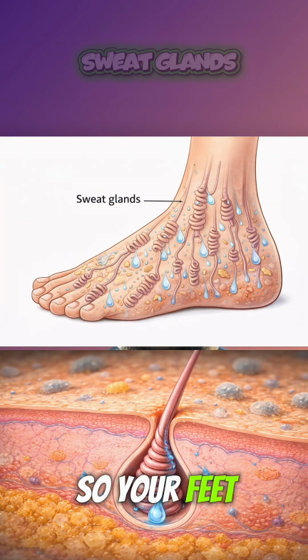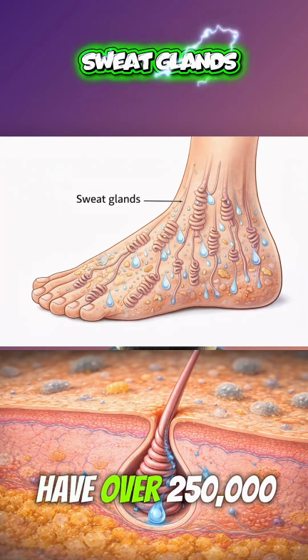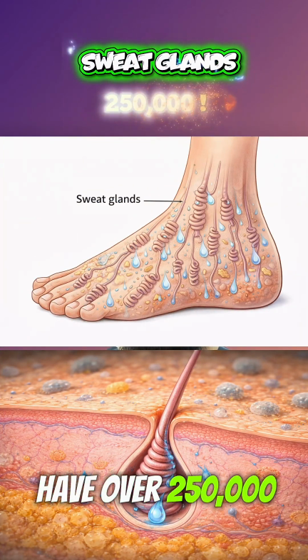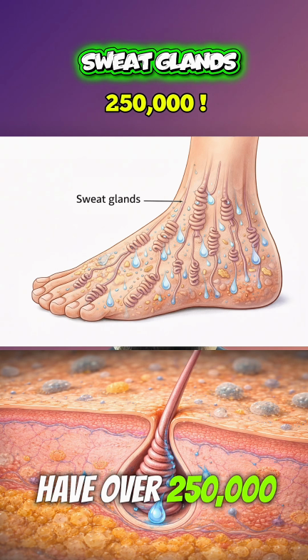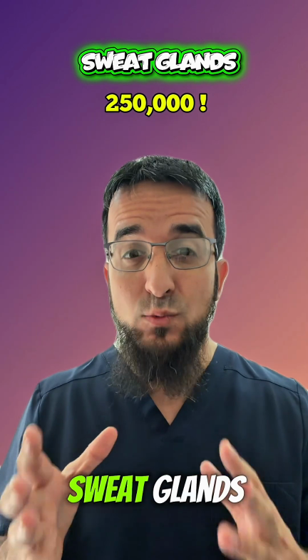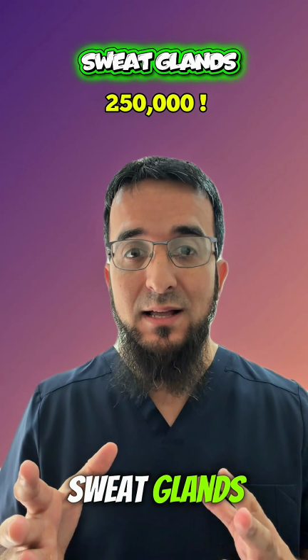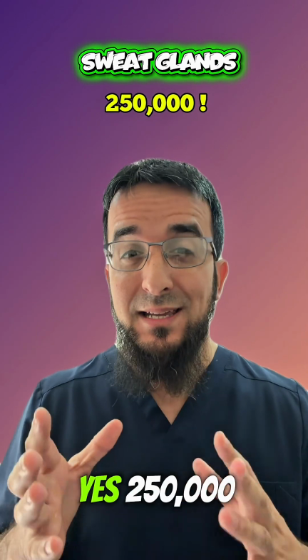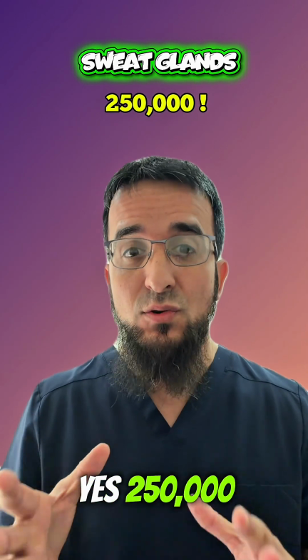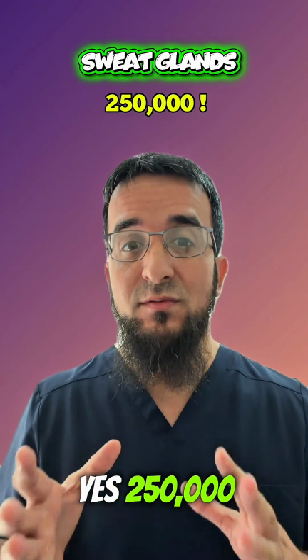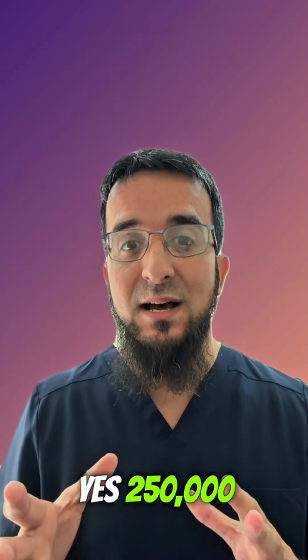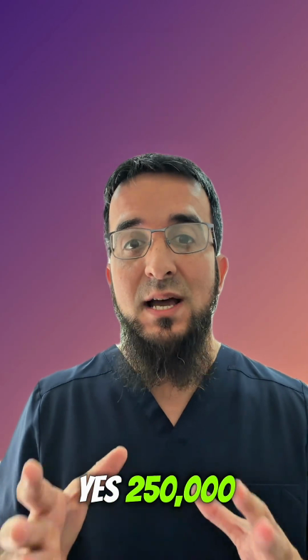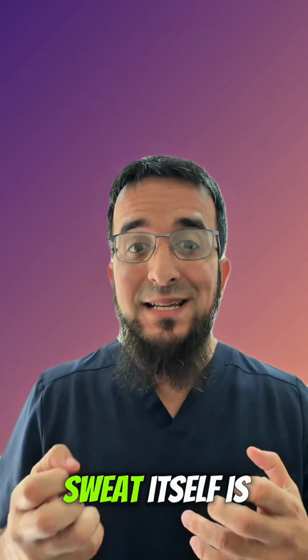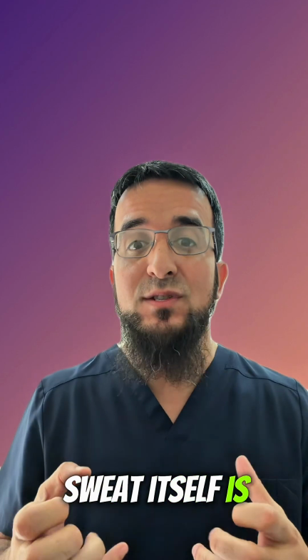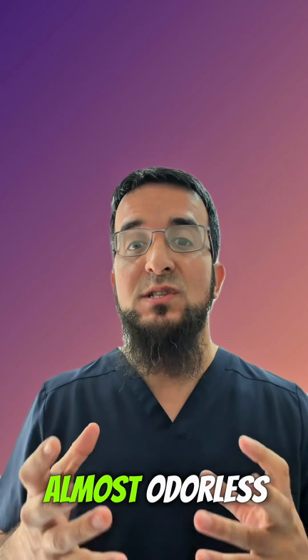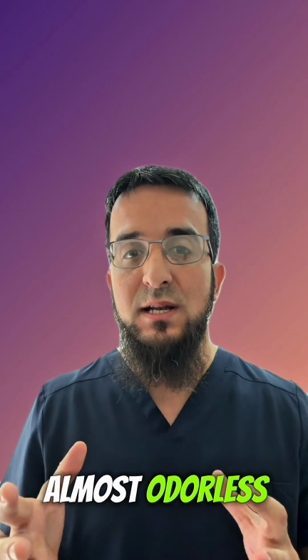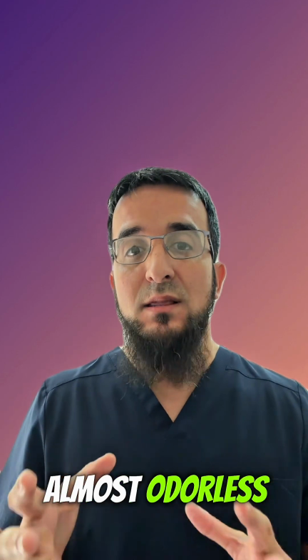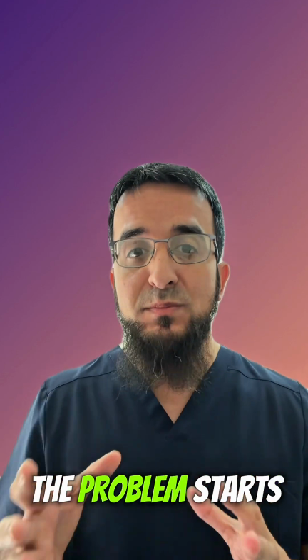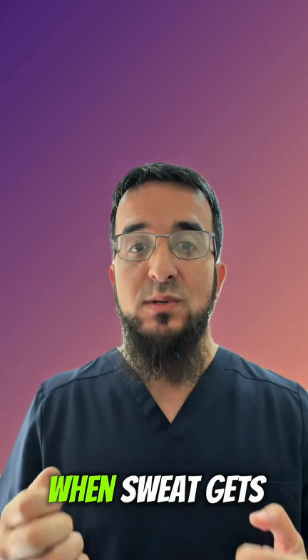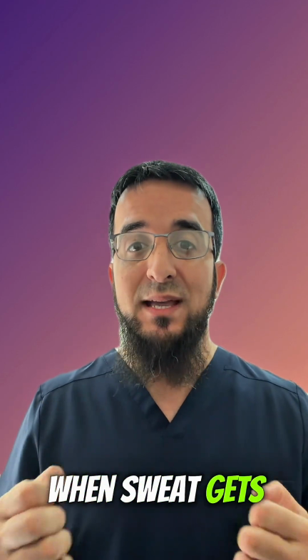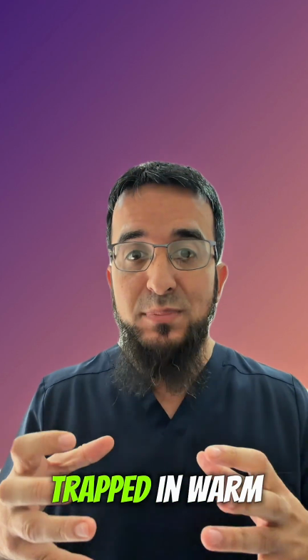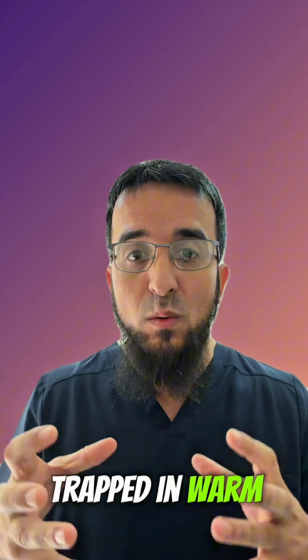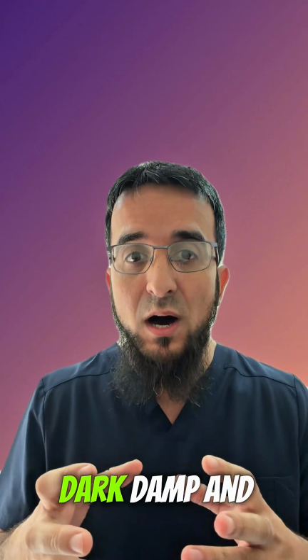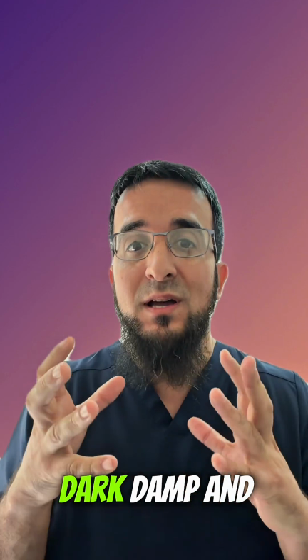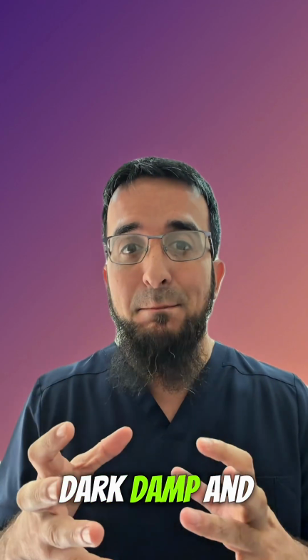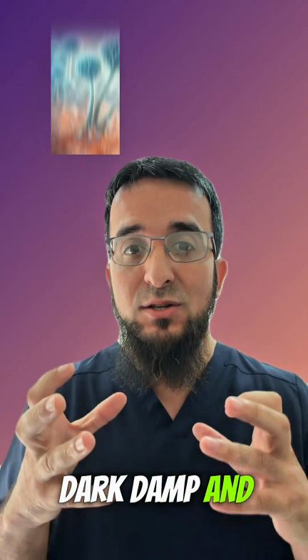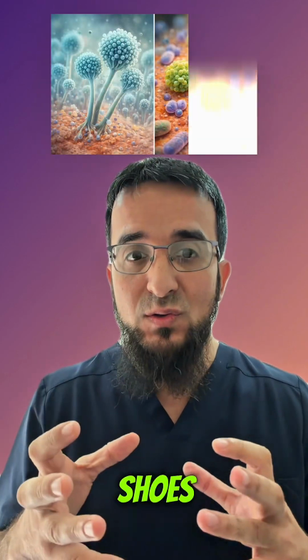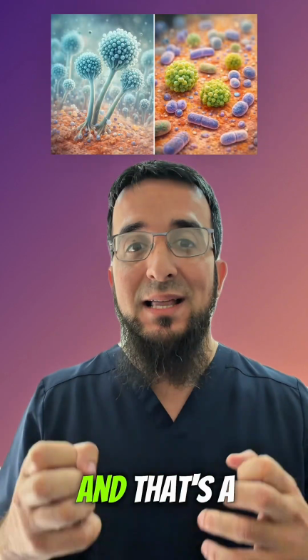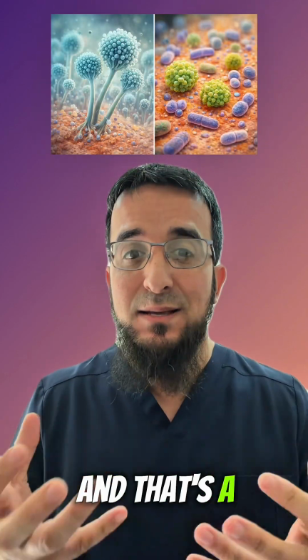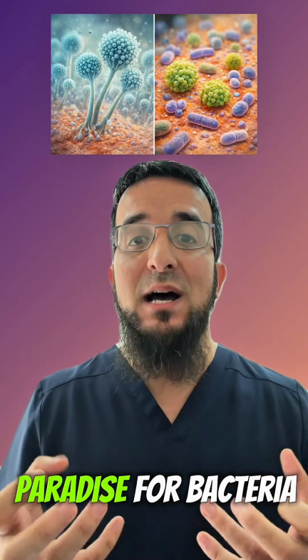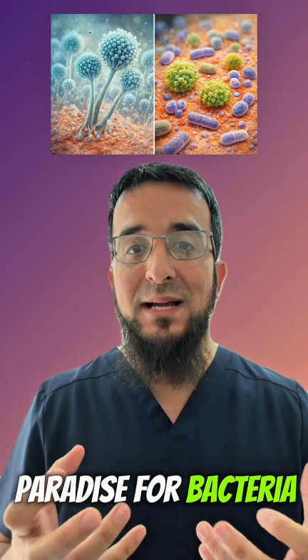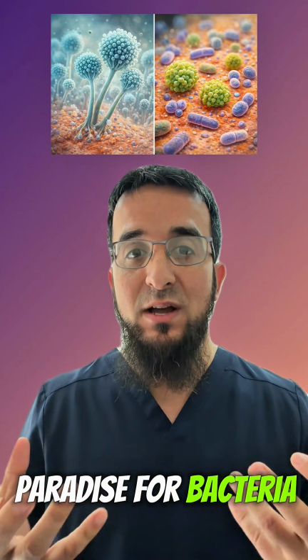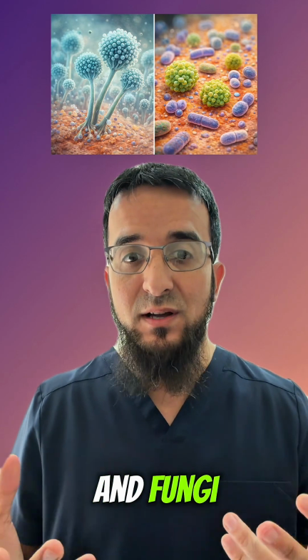Your feet have over 250,000 sweat glands. Sweat itself is almost odorless. The problem starts when sweat gets trapped in warm, dark, dampened shoes — and that's a paradise for bacteria and fungi.